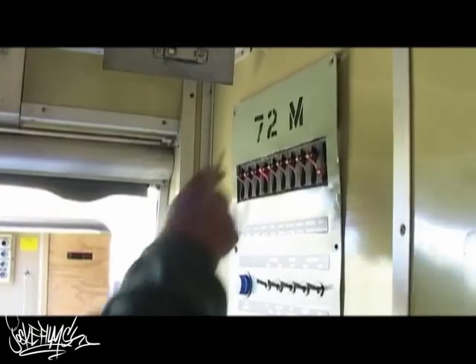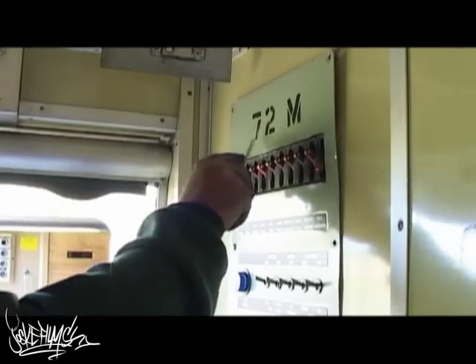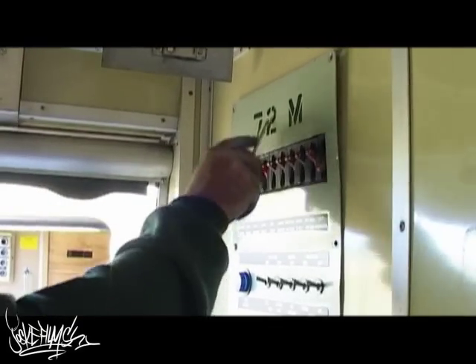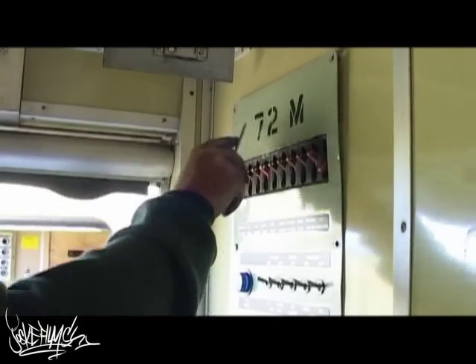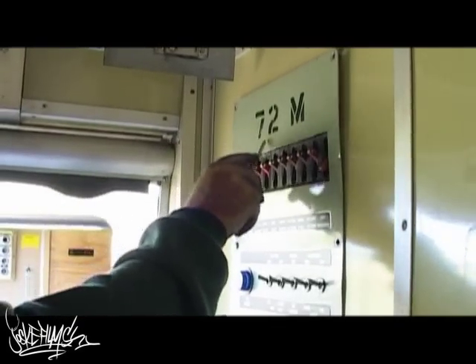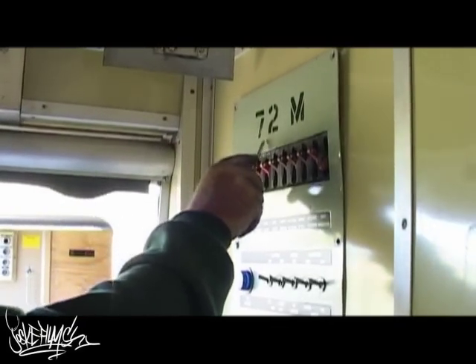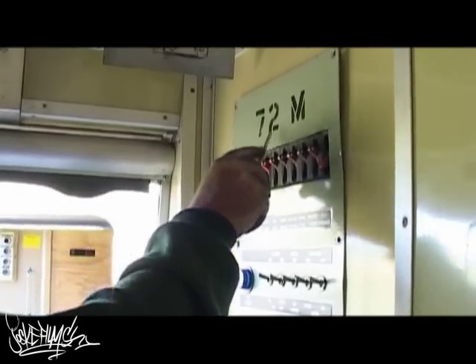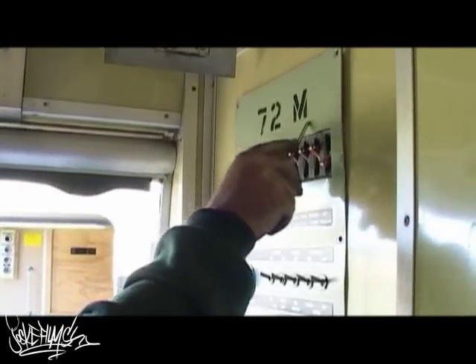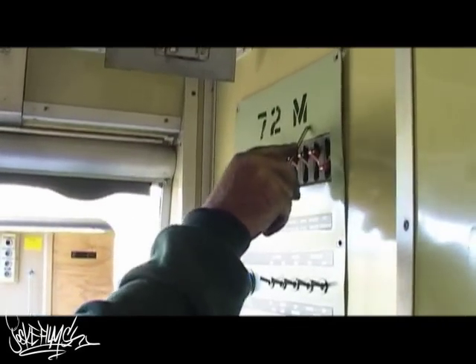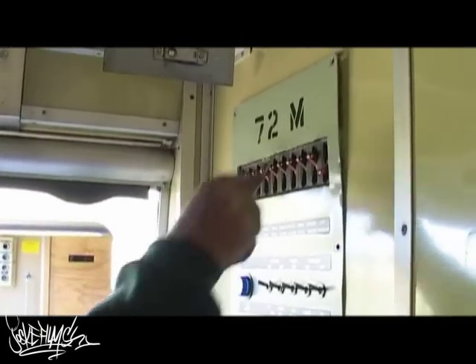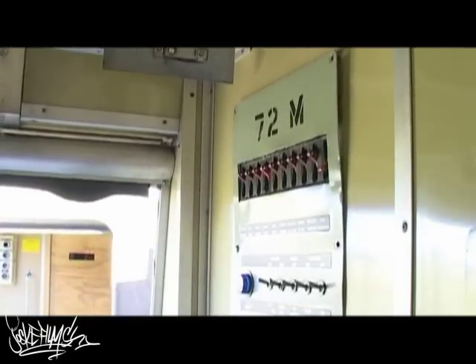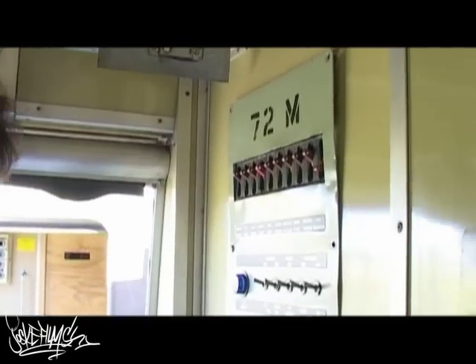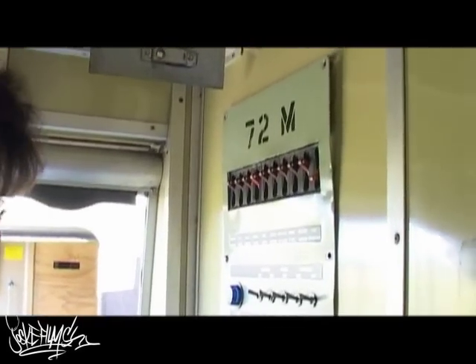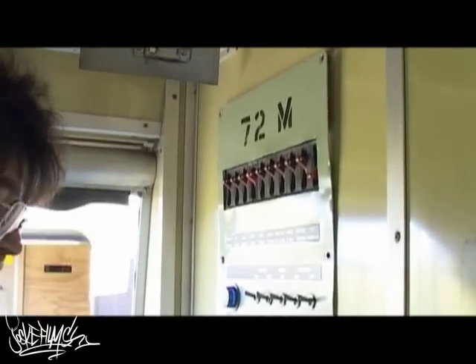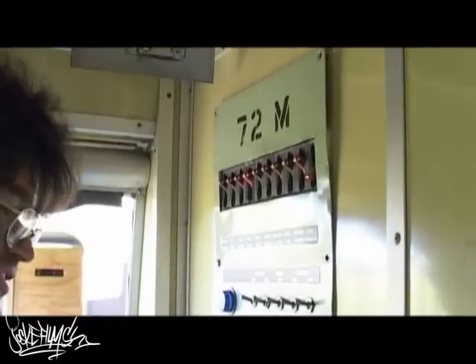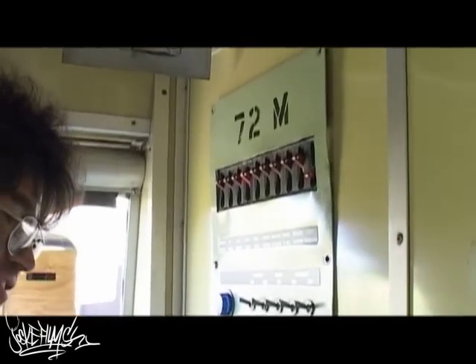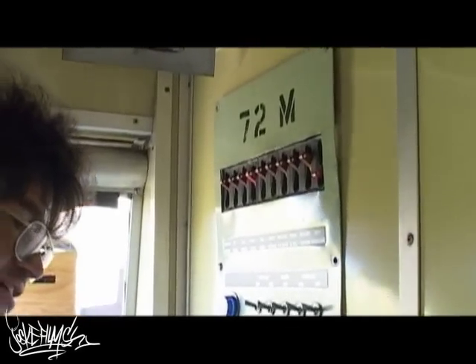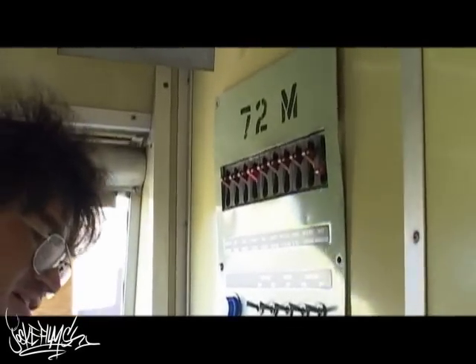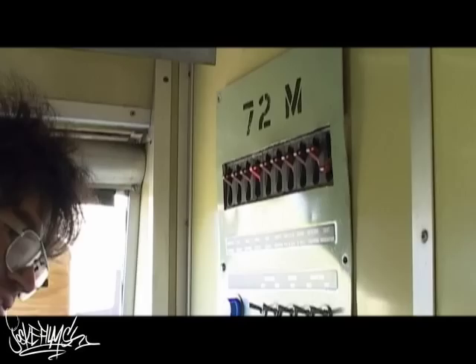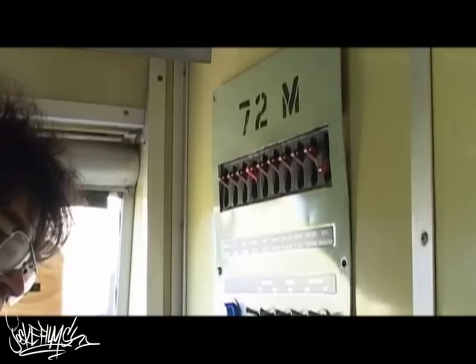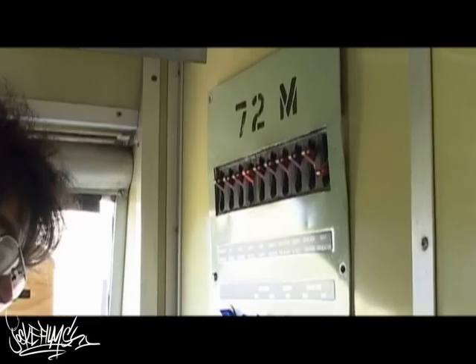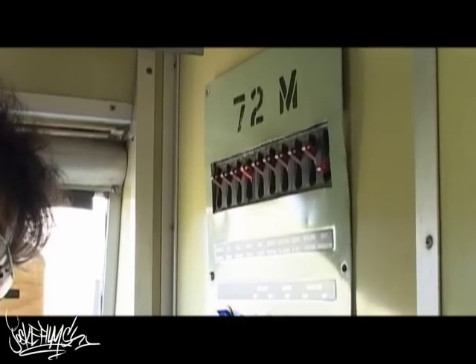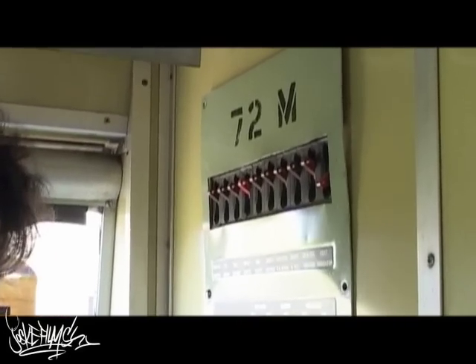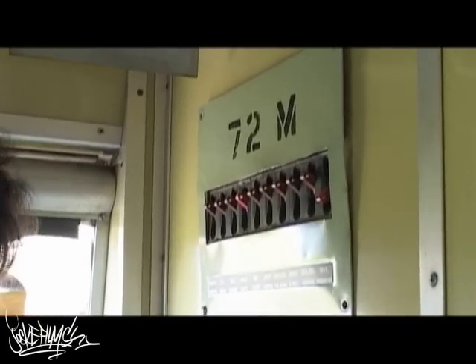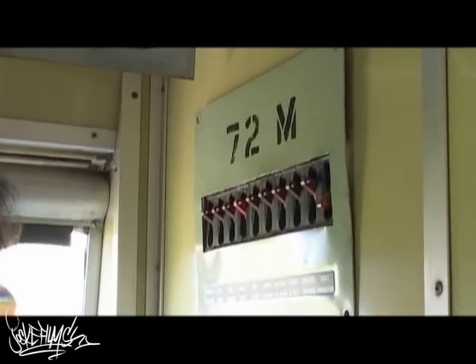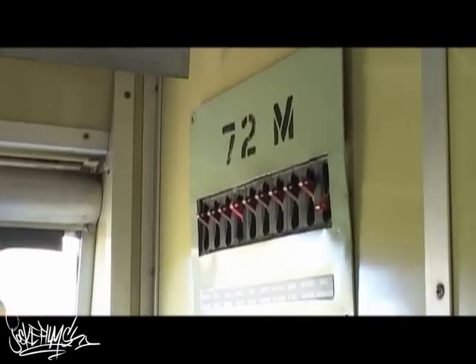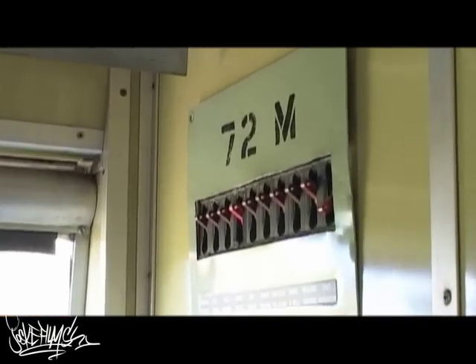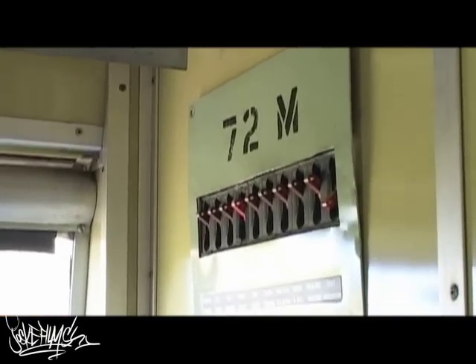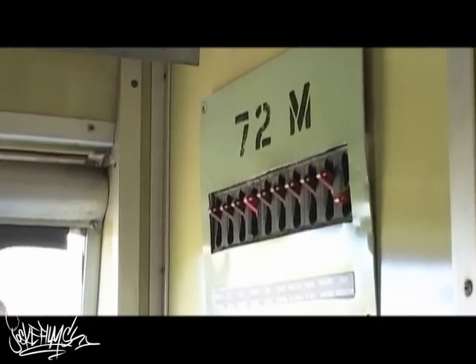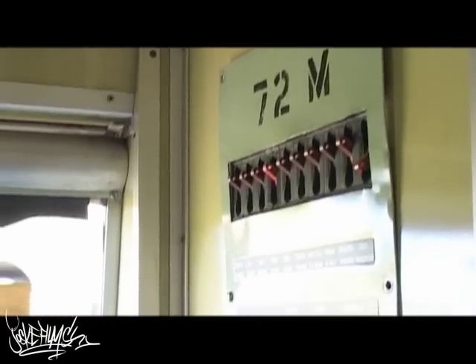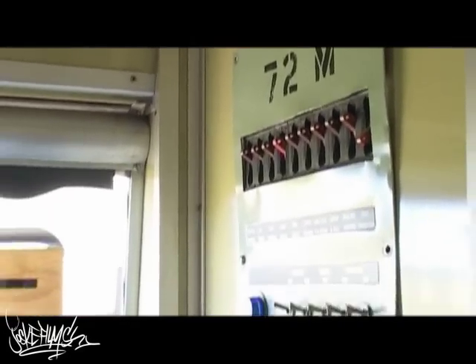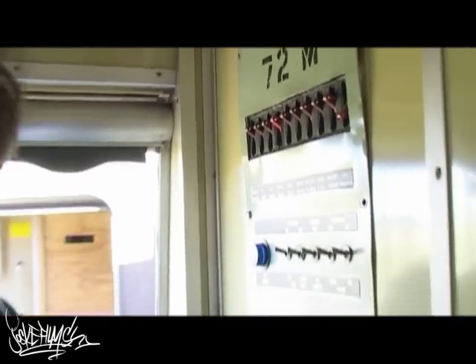72M — that's the carriage number, and the M means it's a motor carriage. So that's referred to as the trailer carriage, which is the center cars.